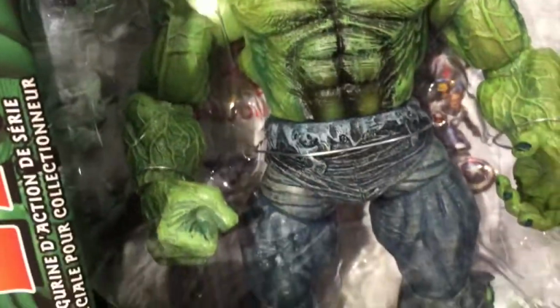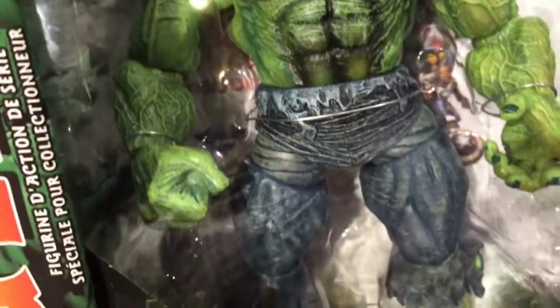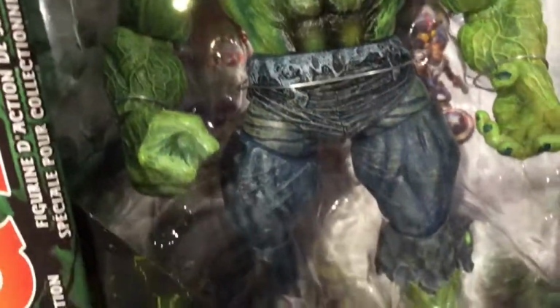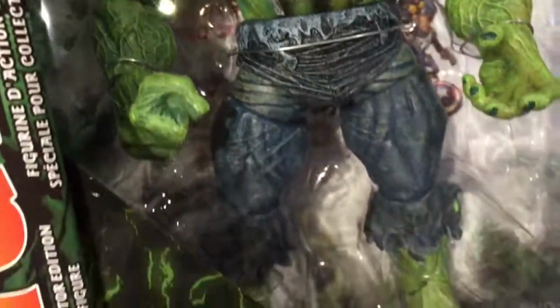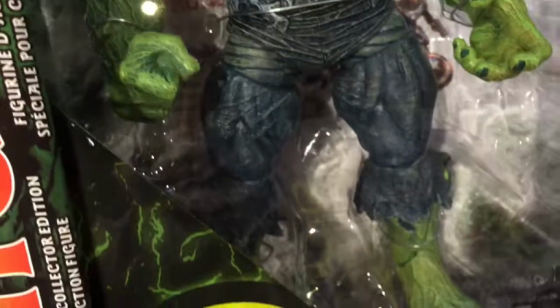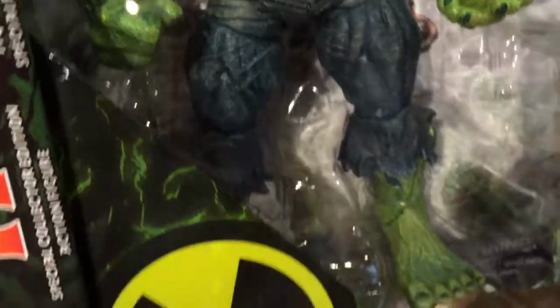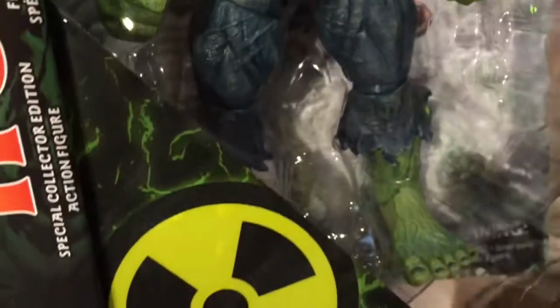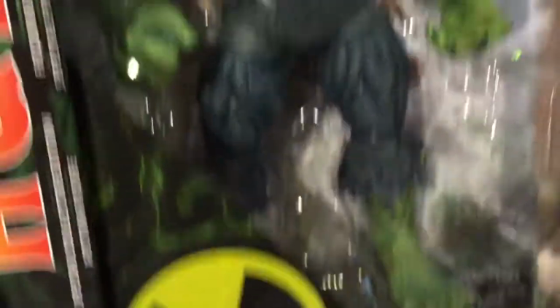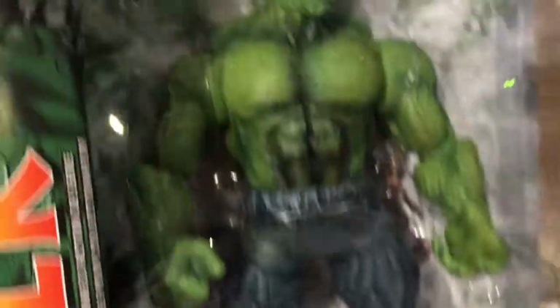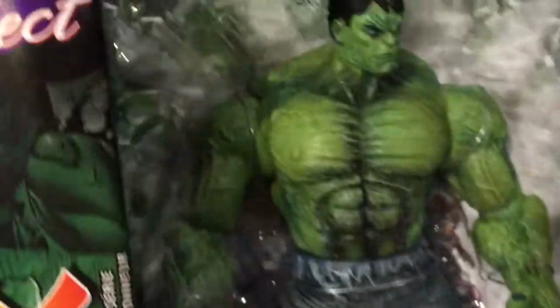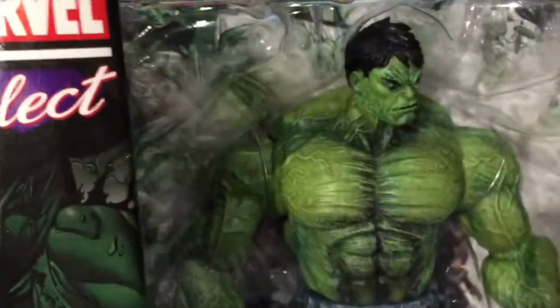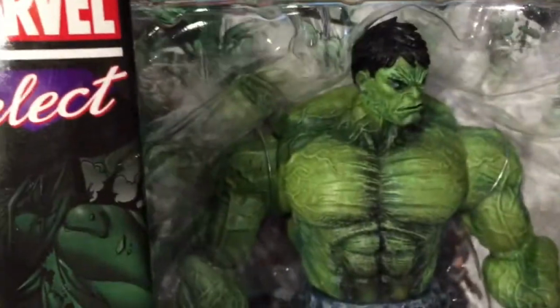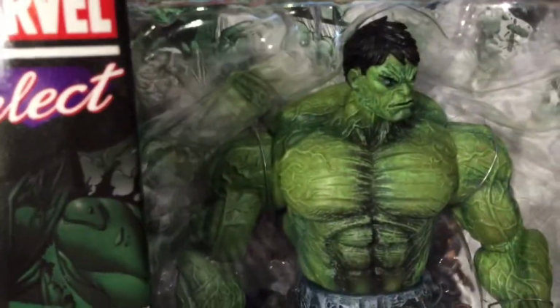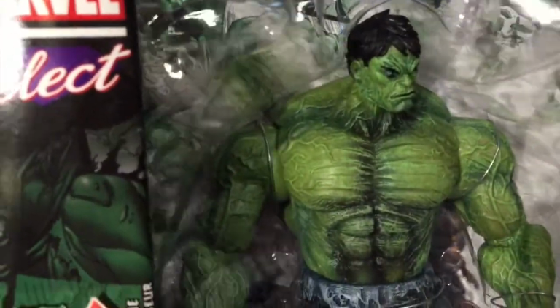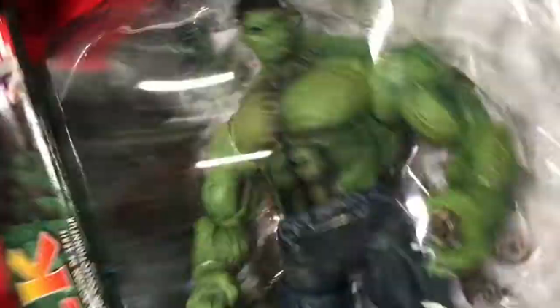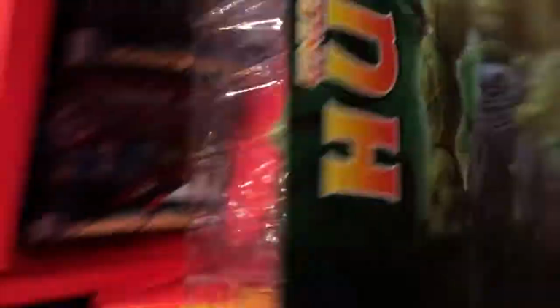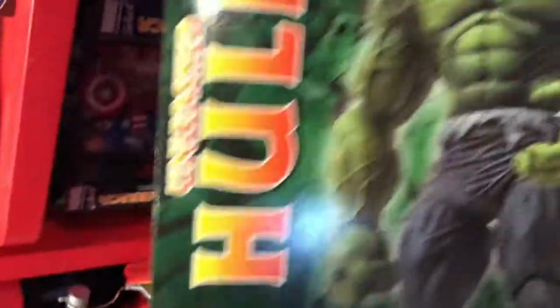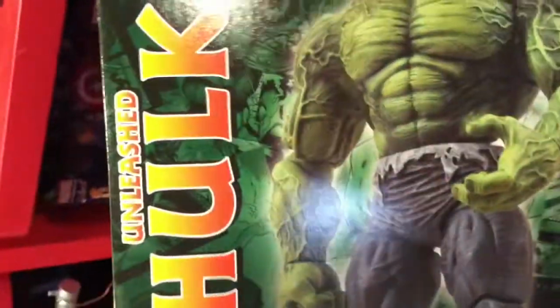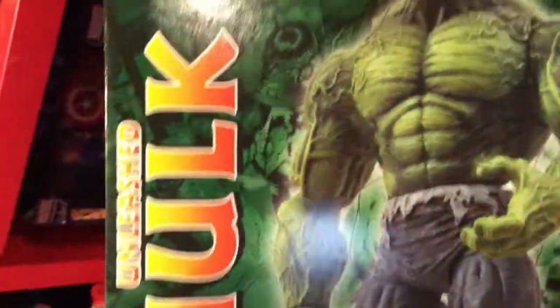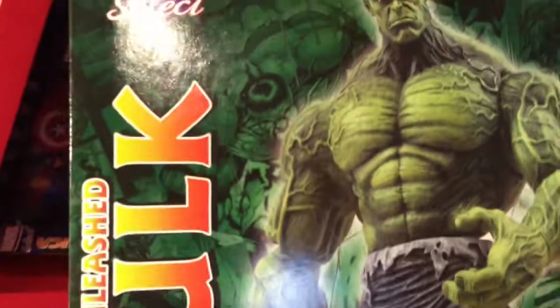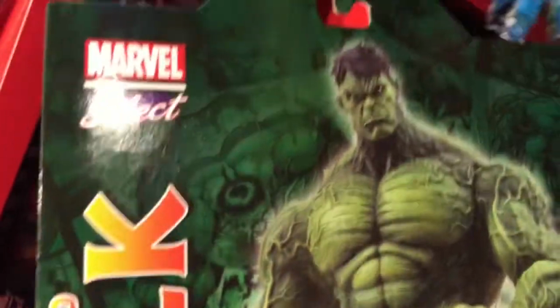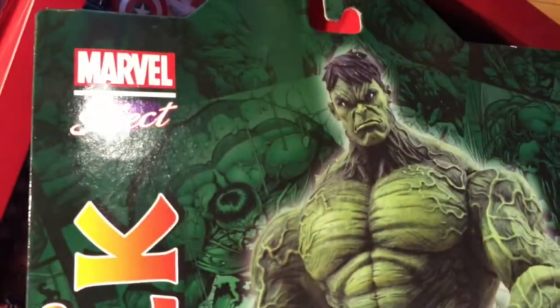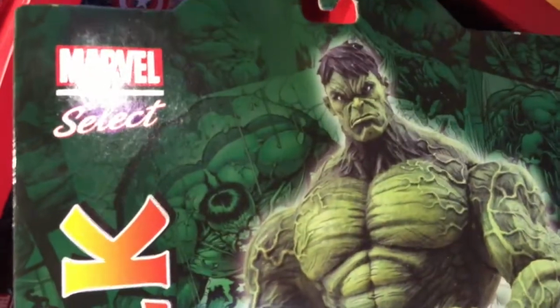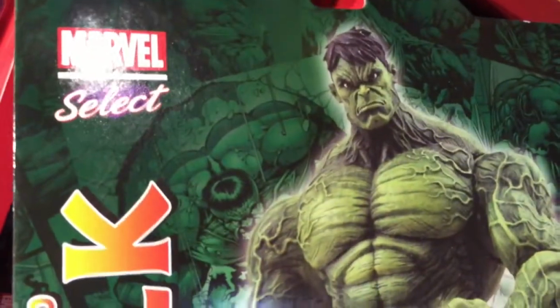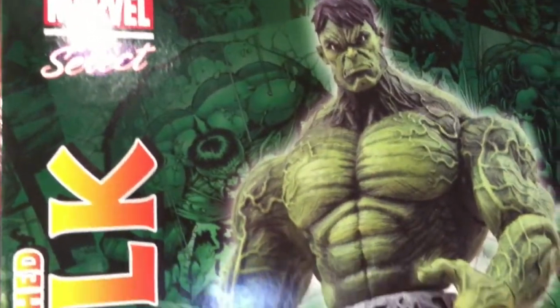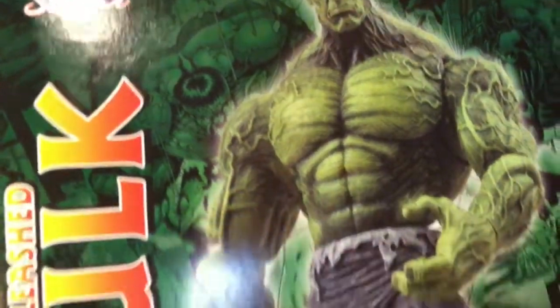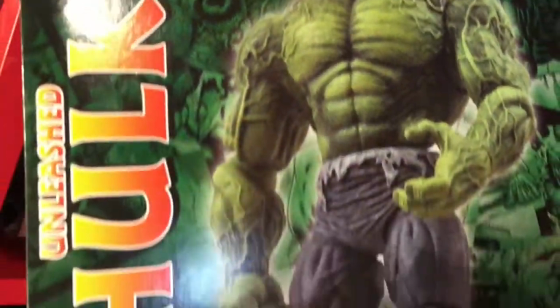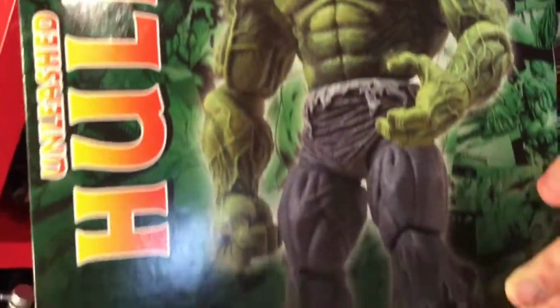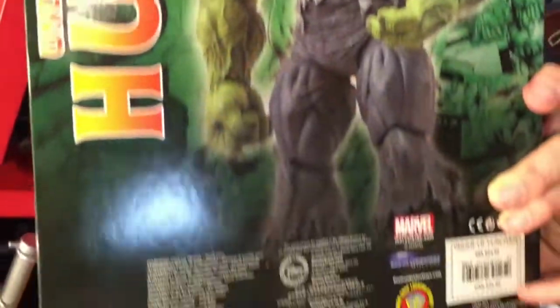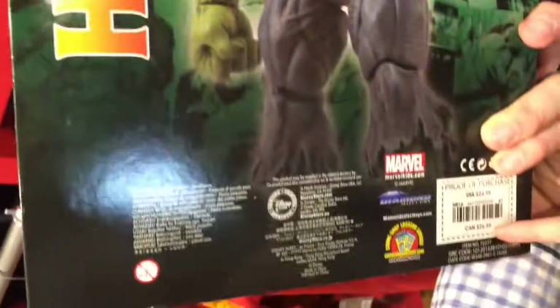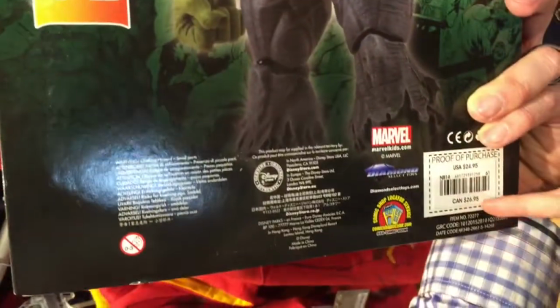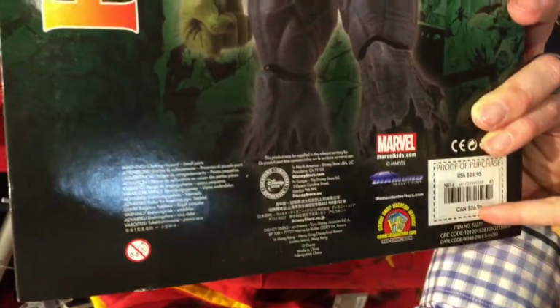You can see his torn pants, his muscles are just super big and protruding — looks super cool. I love these. Taking a look at the back, you can see there he is just out of the box, a little drawing of him. Looks really, really cool.